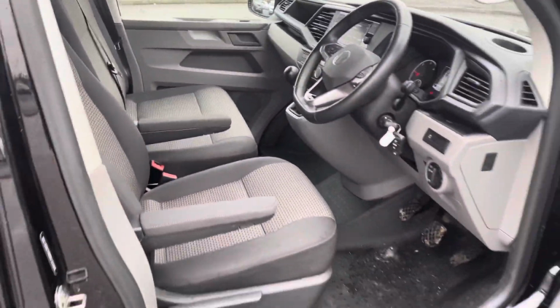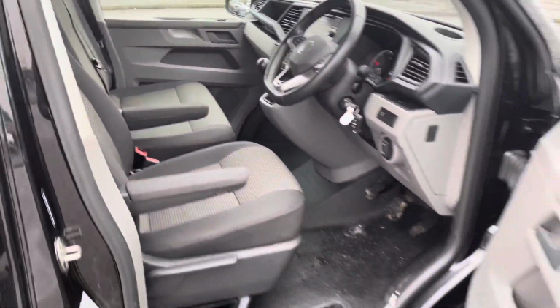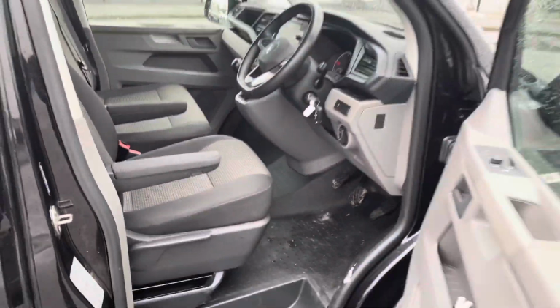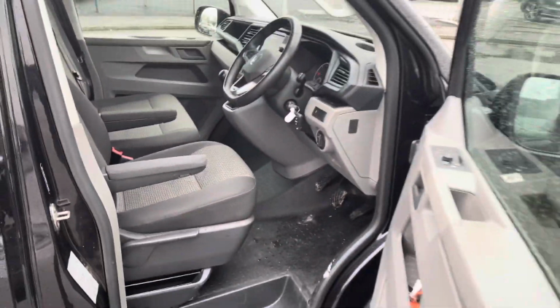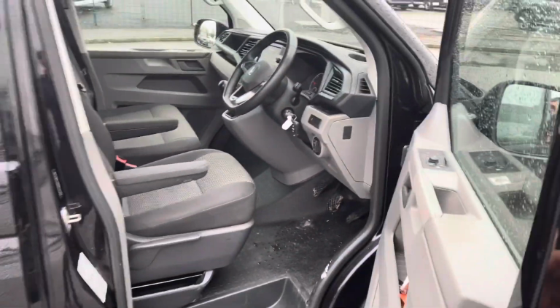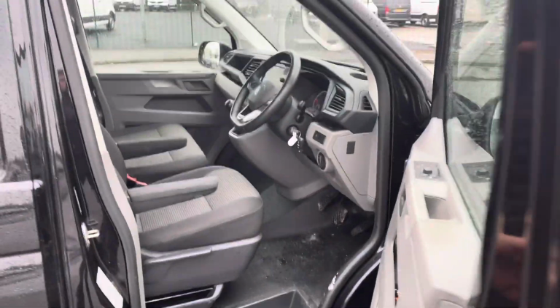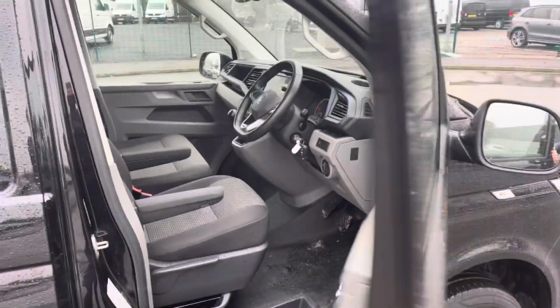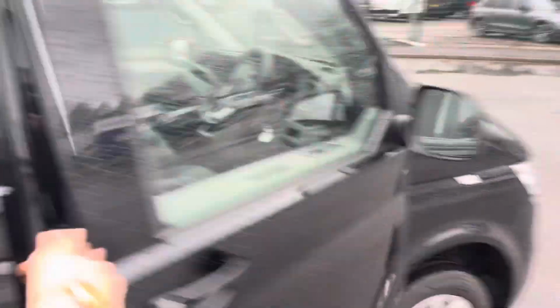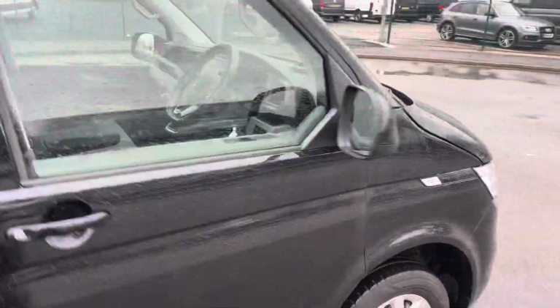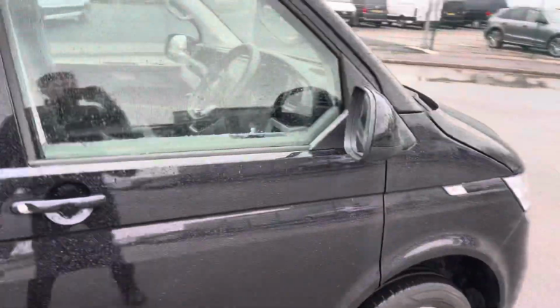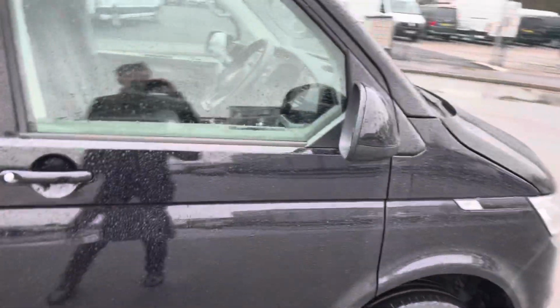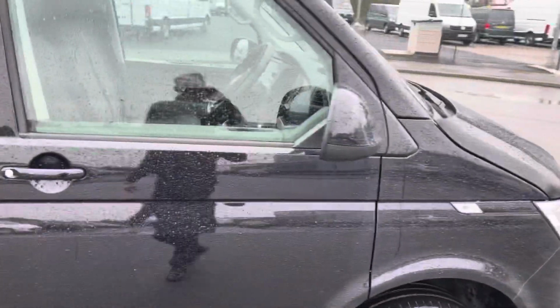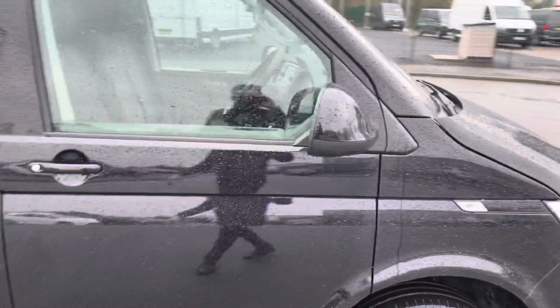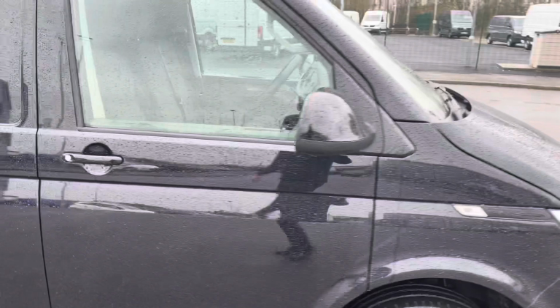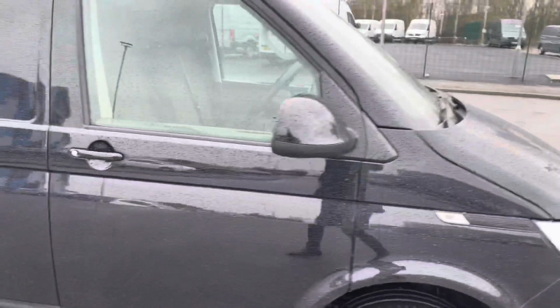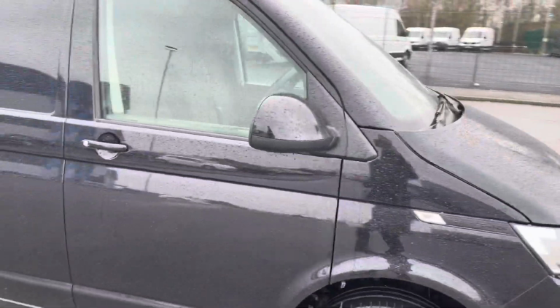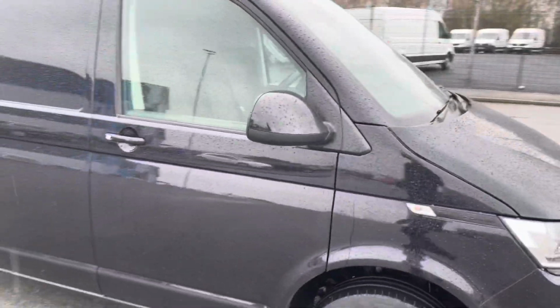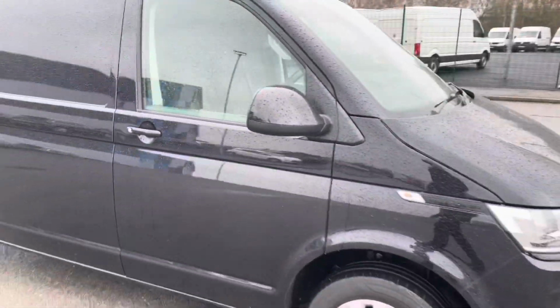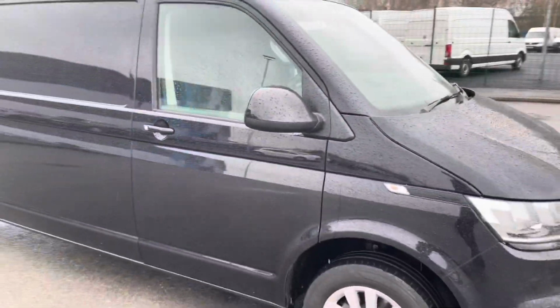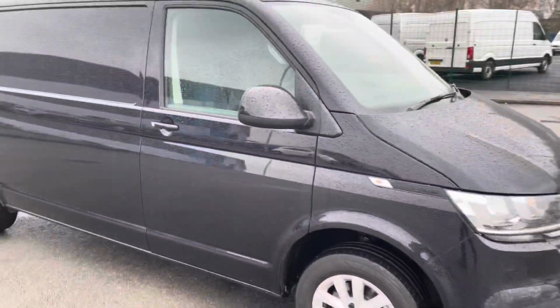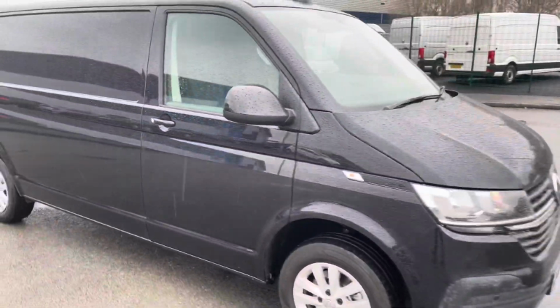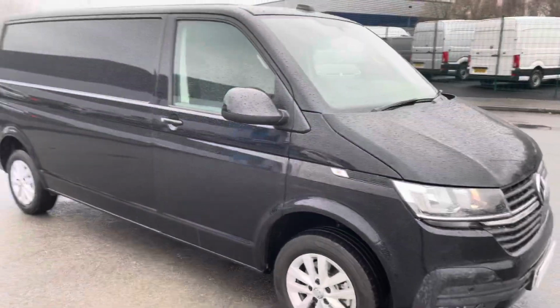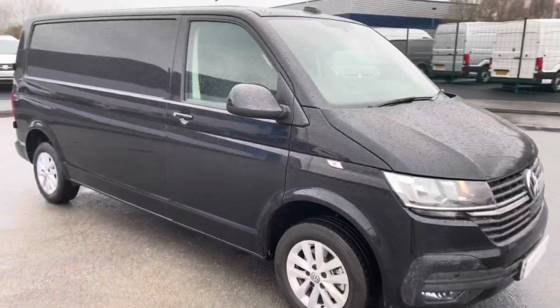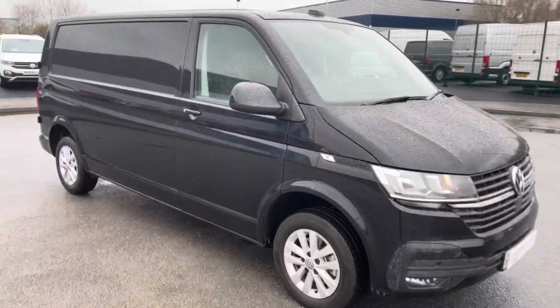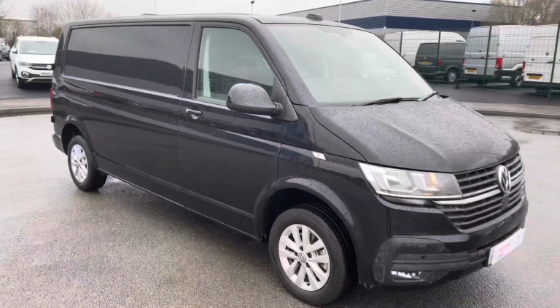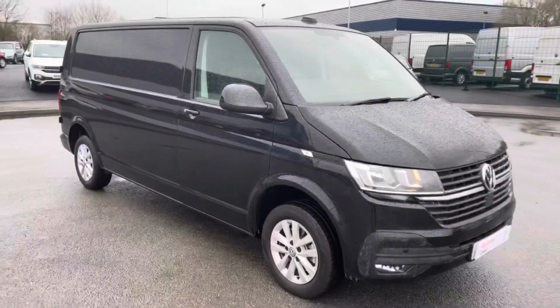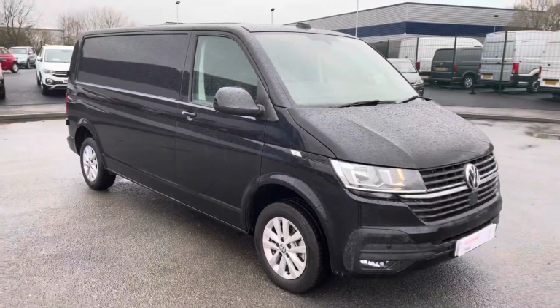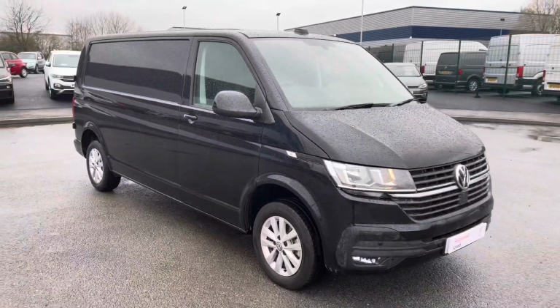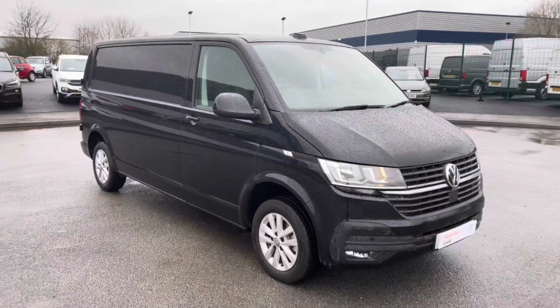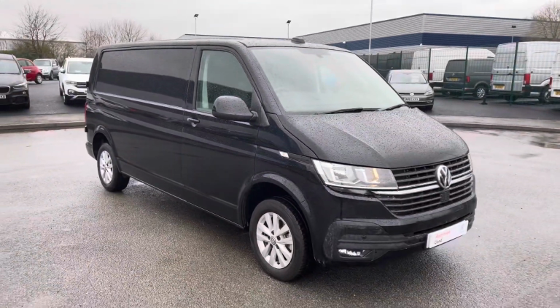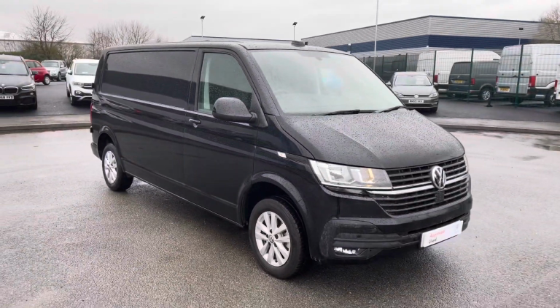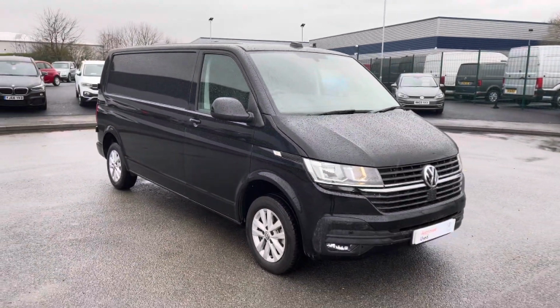That completes our 360-degree tour of the exterior of this vehicle. I will now take you into the driver's seat to discuss some of the interior details.